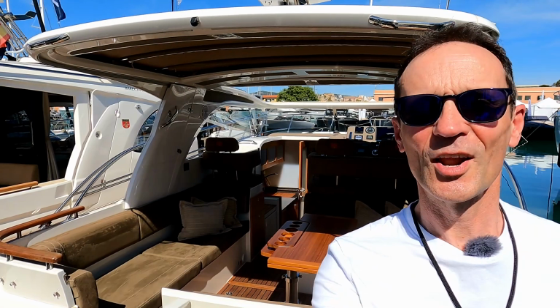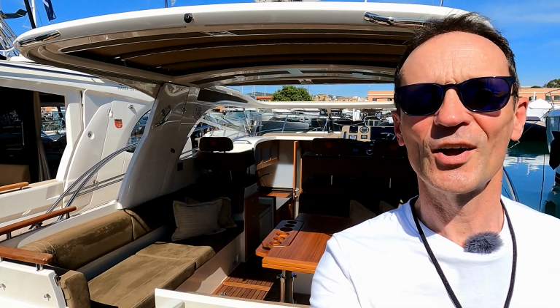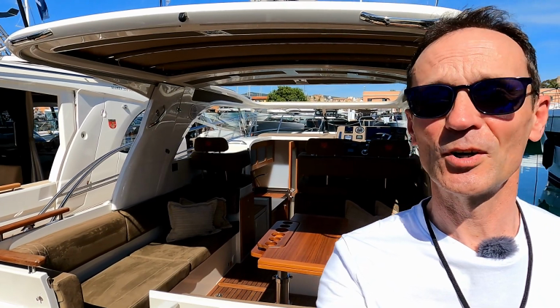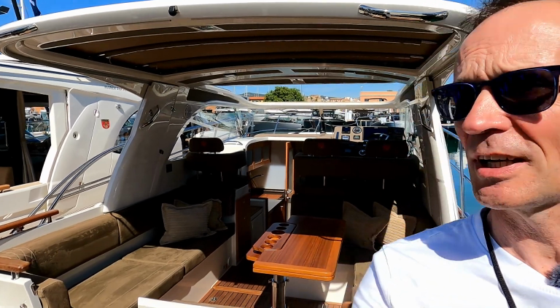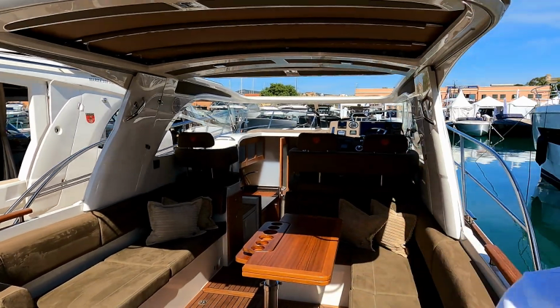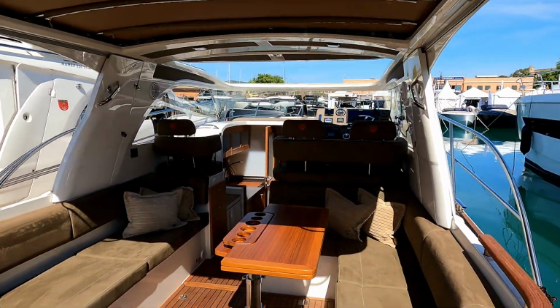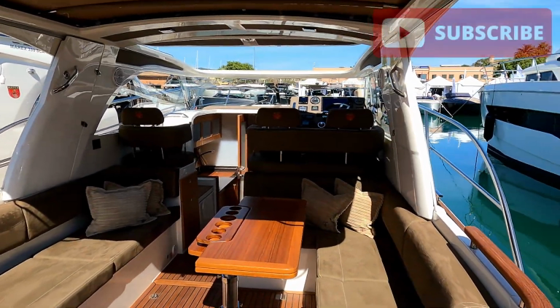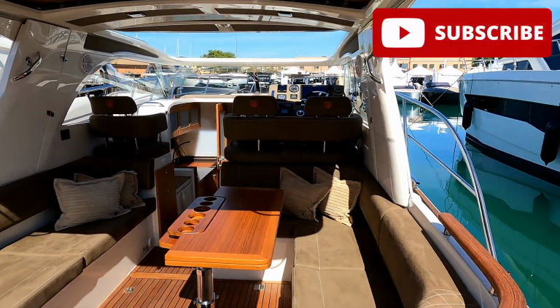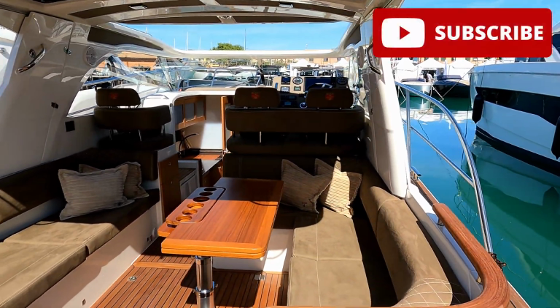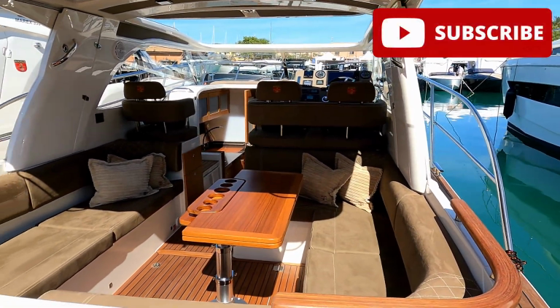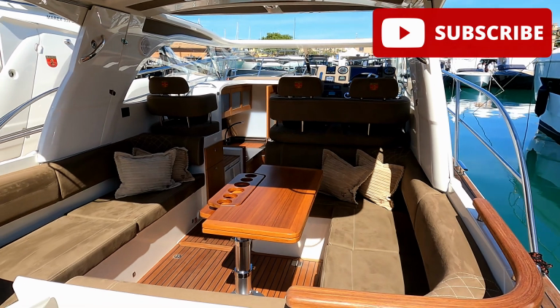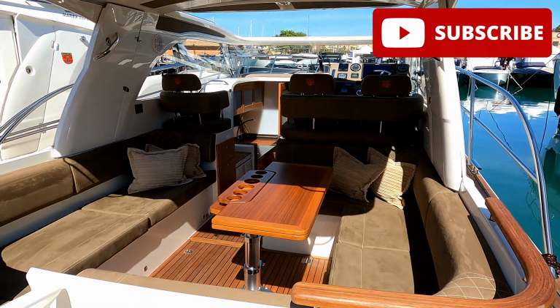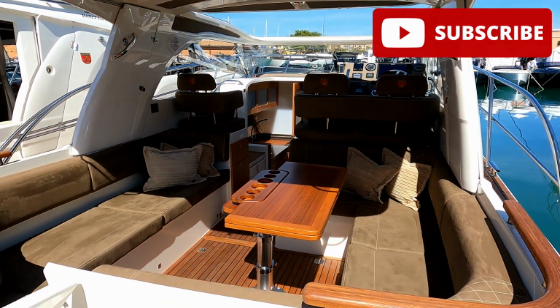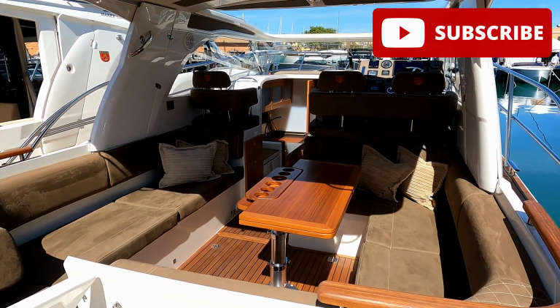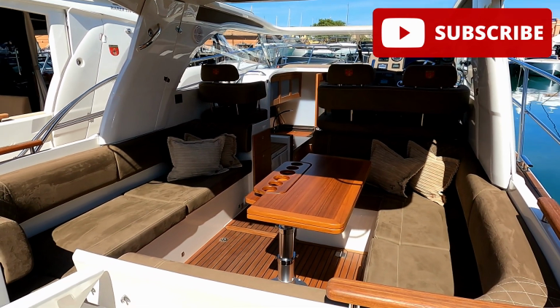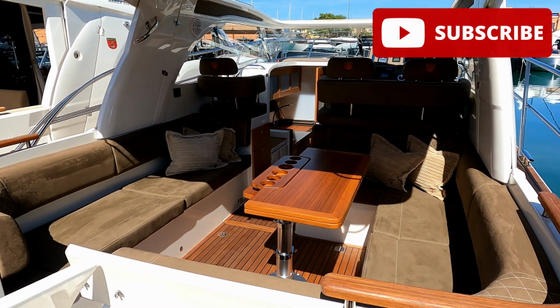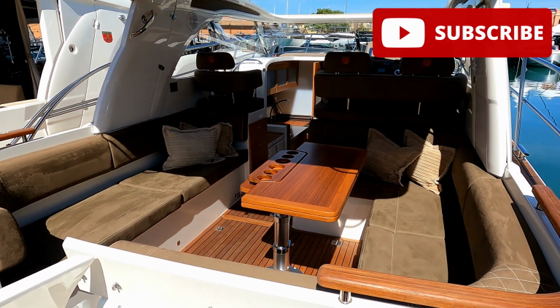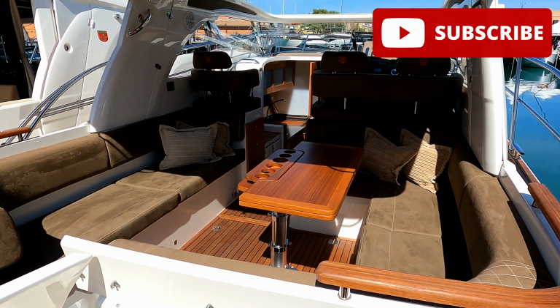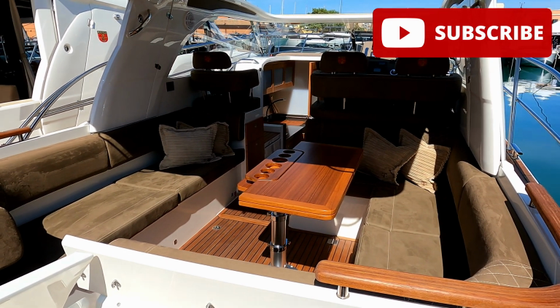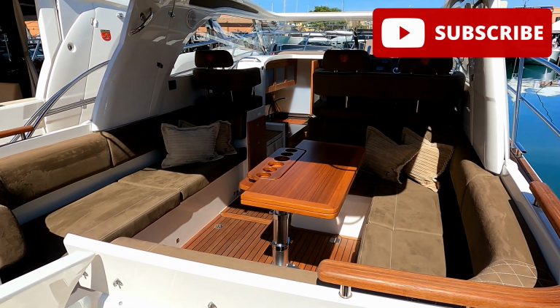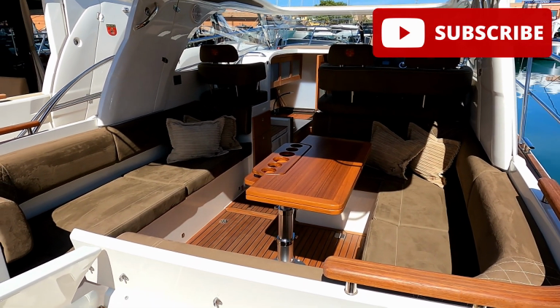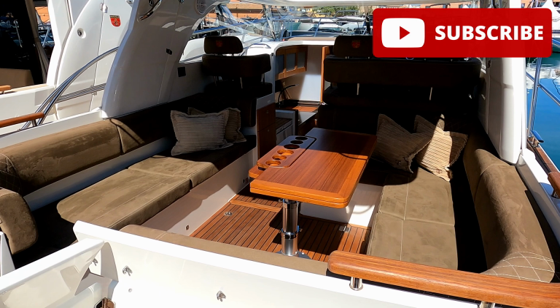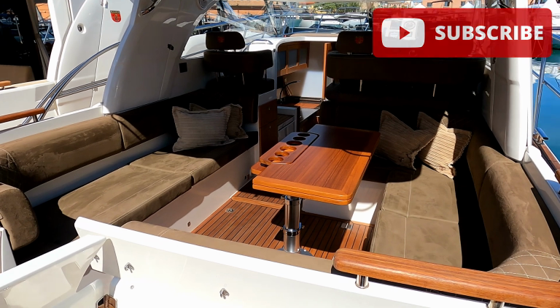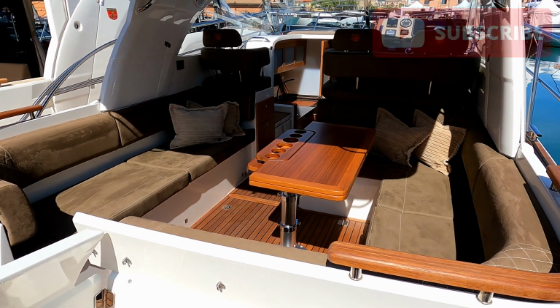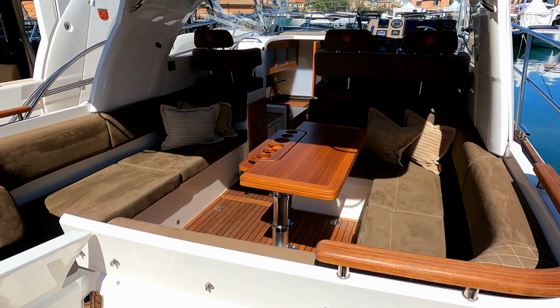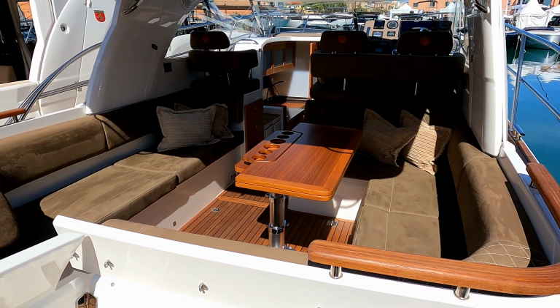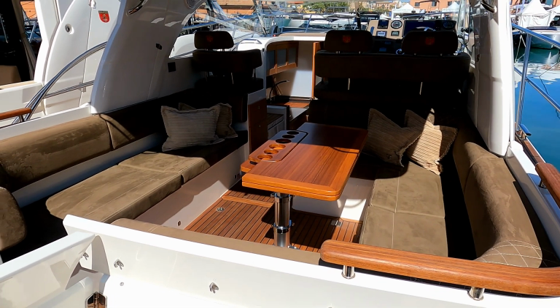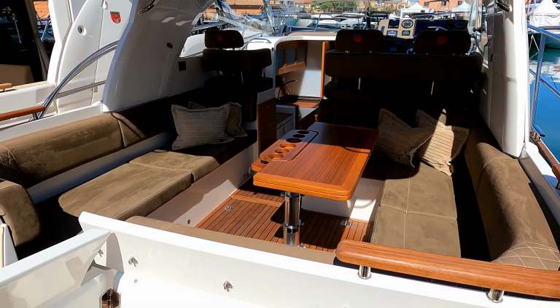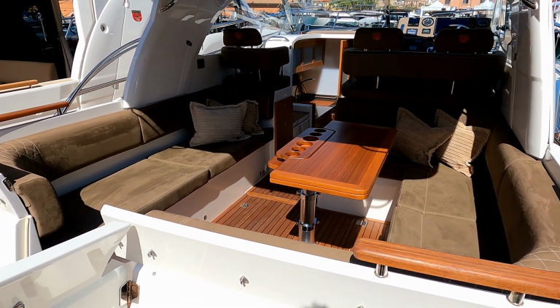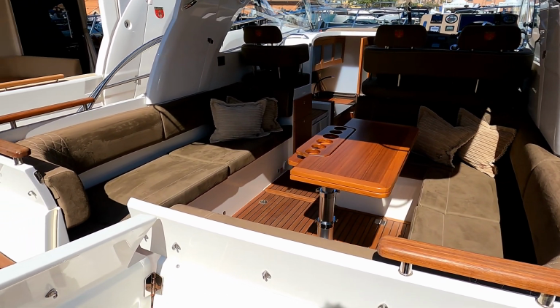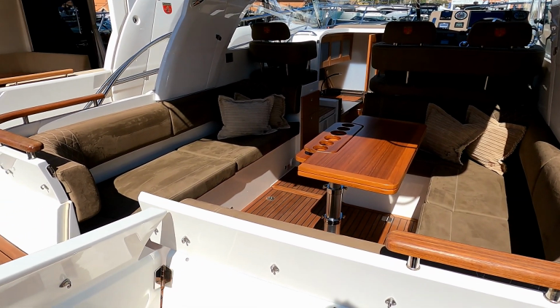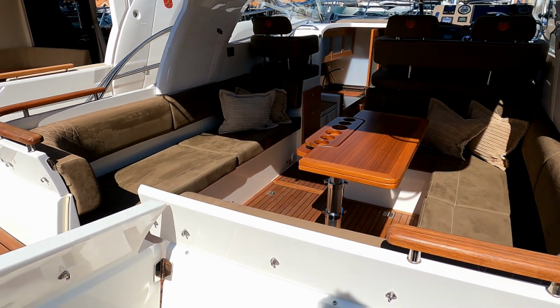Hello and welcome to the channel. We're at a beautiful Palma boat show with the lovely people from Berthon International here in Palma to have a look at the Marex 310 SC. These boats are just beautiful — they're so cleverly designed throughout.